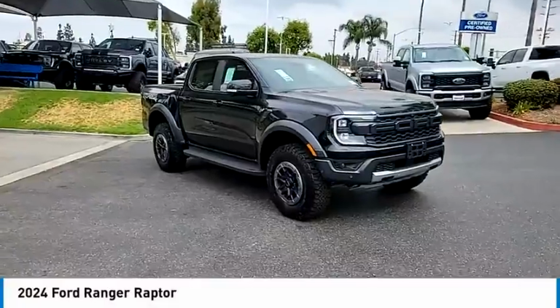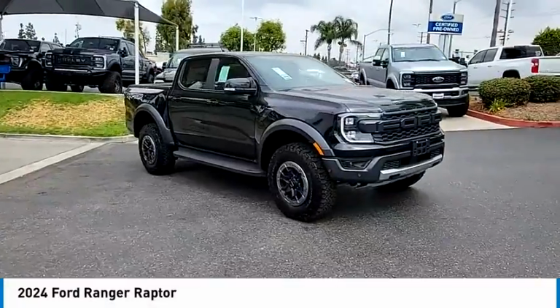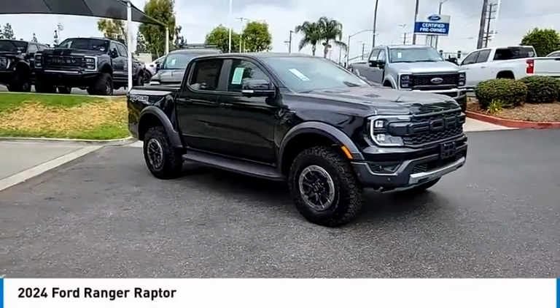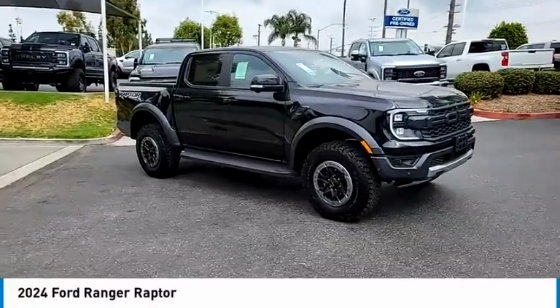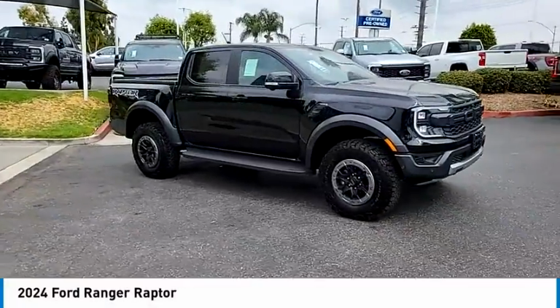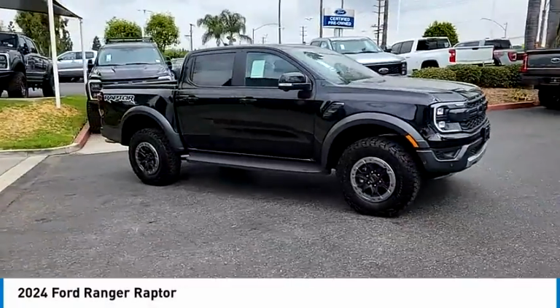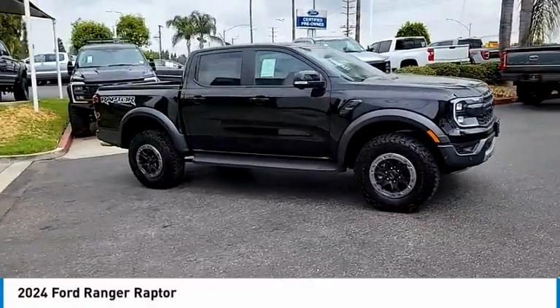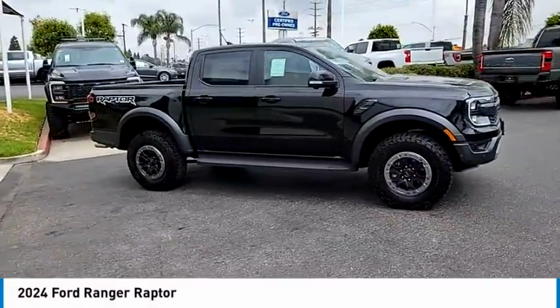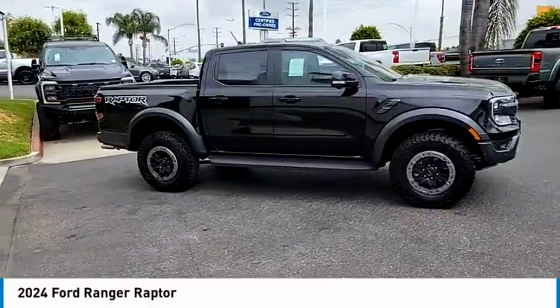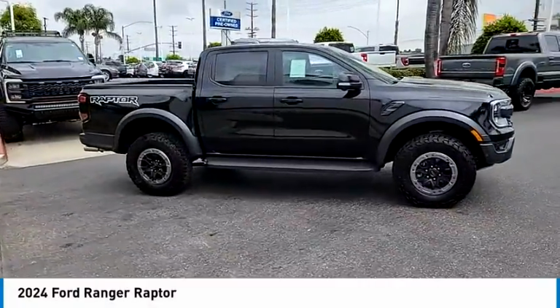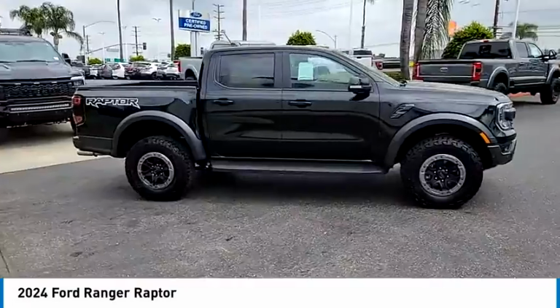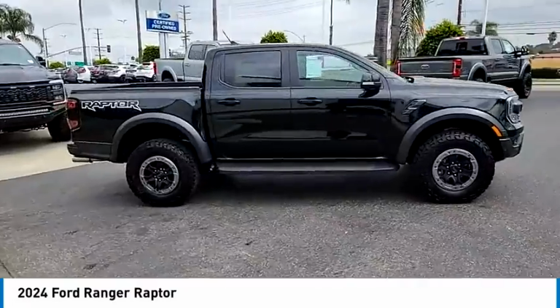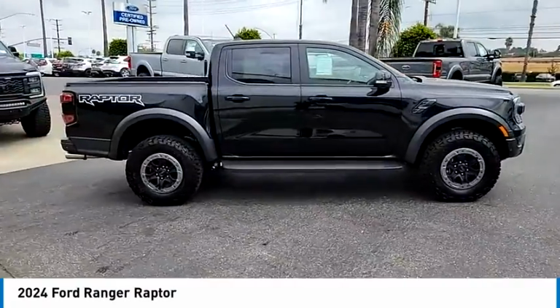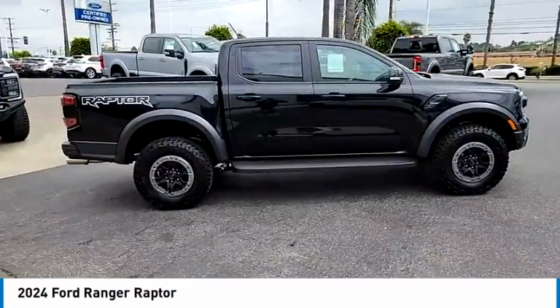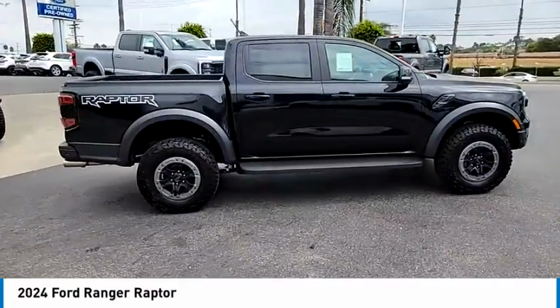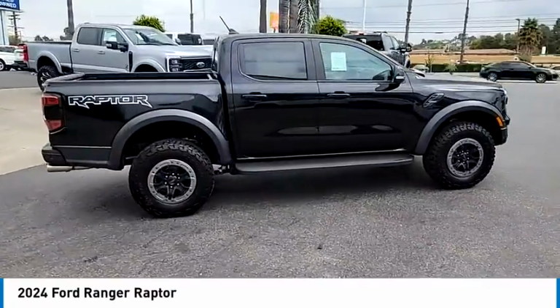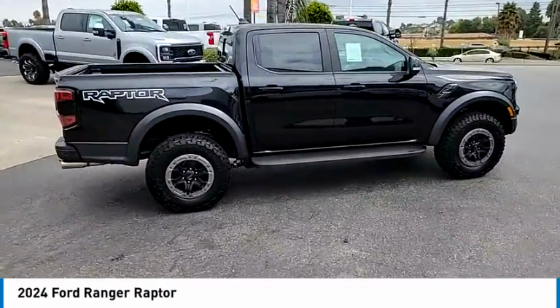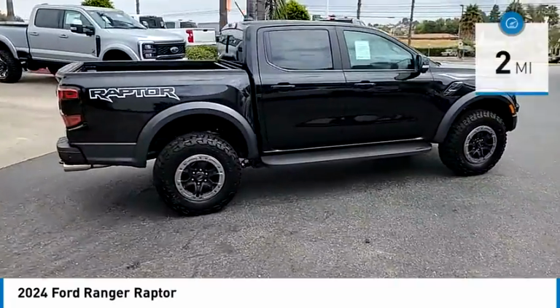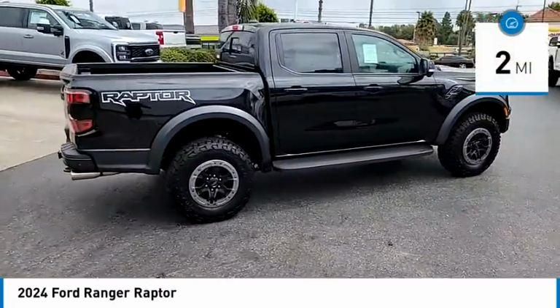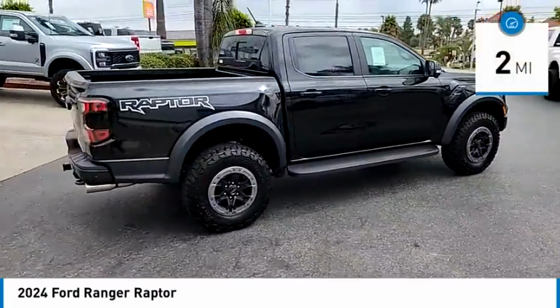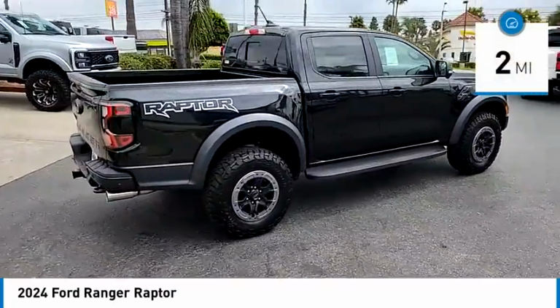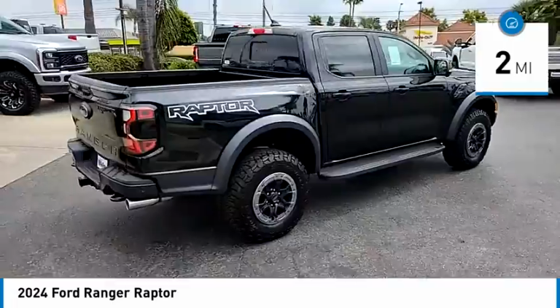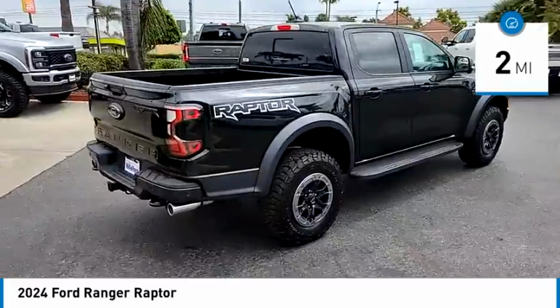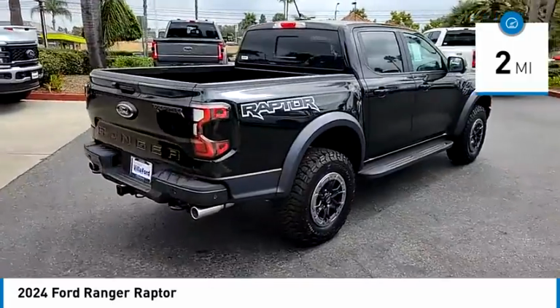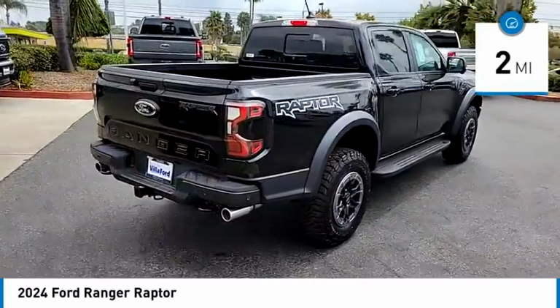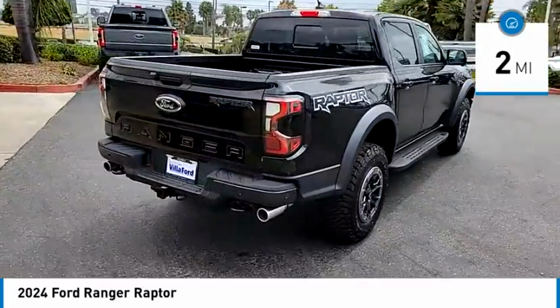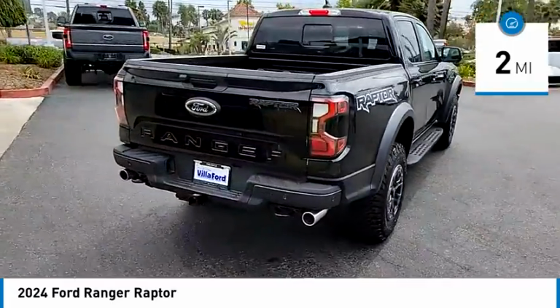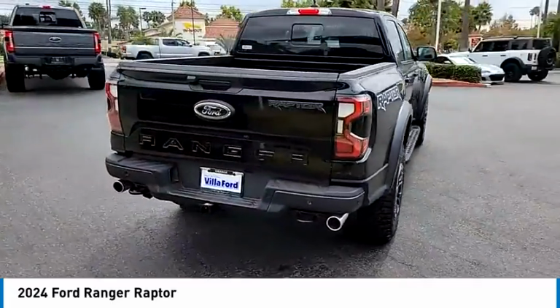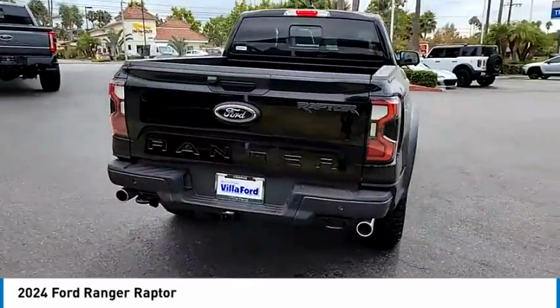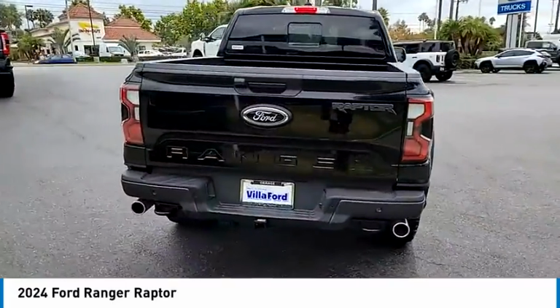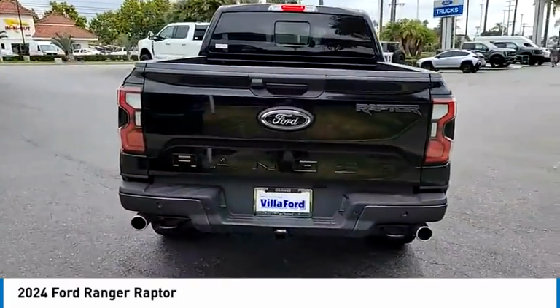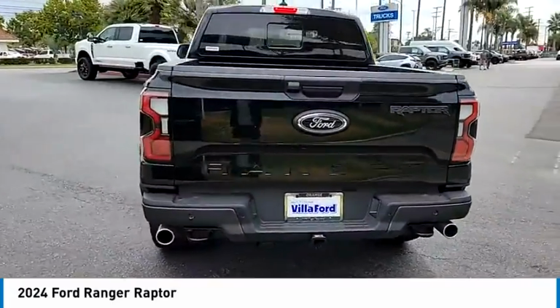Stop by and take a look at the 2024 Ranger. Tough inside and out, Ranger proves its mettle. This vehicle has less than 100 miles. Wouldn't you look great in this vehicle? Stop in today and see for yourself.